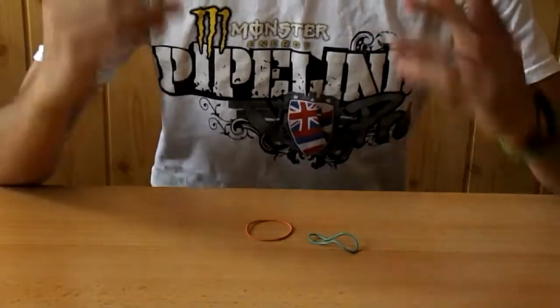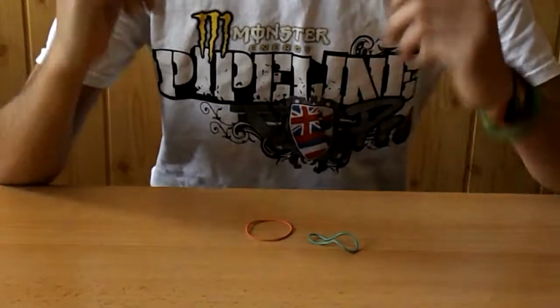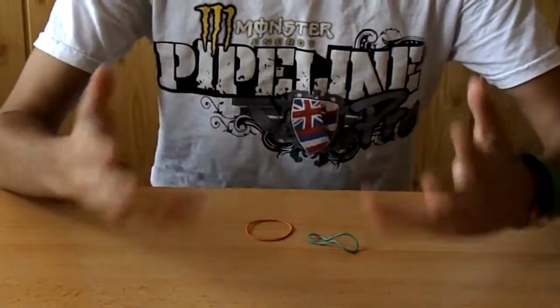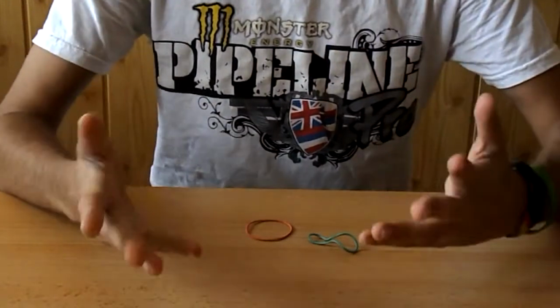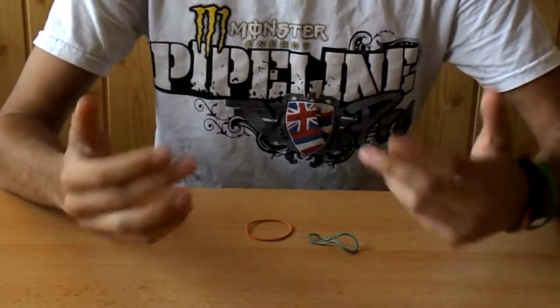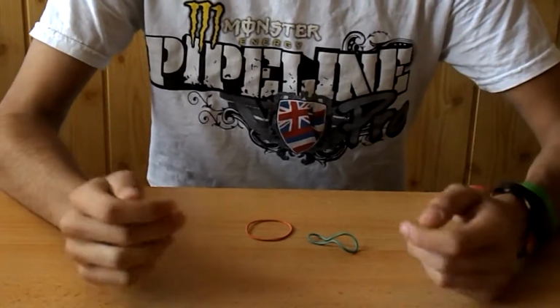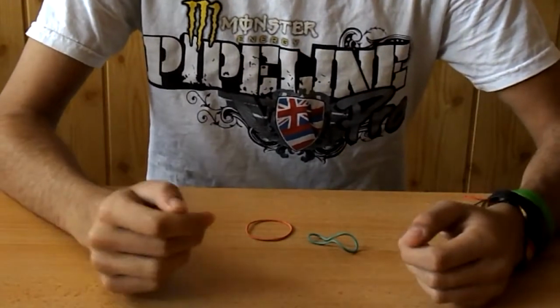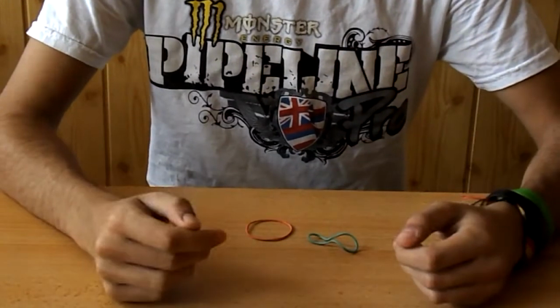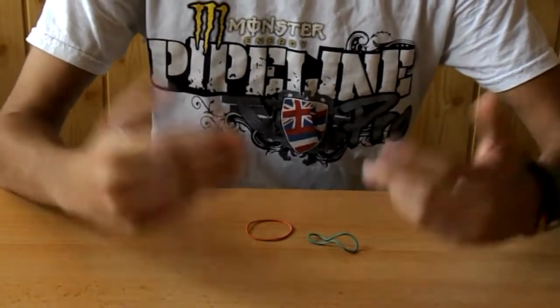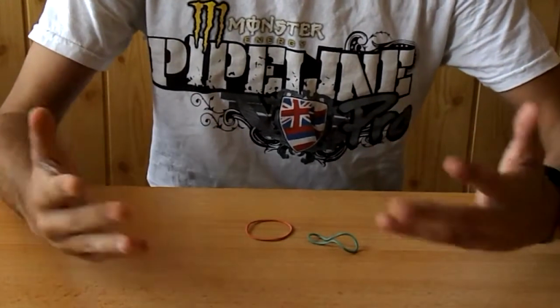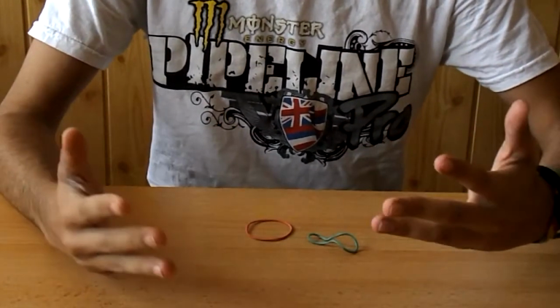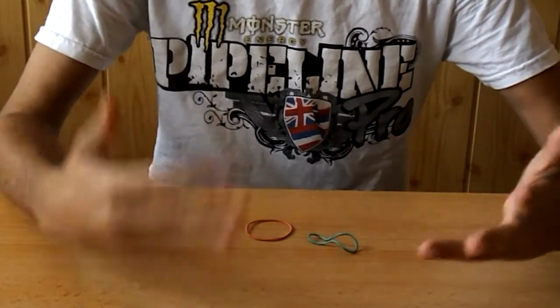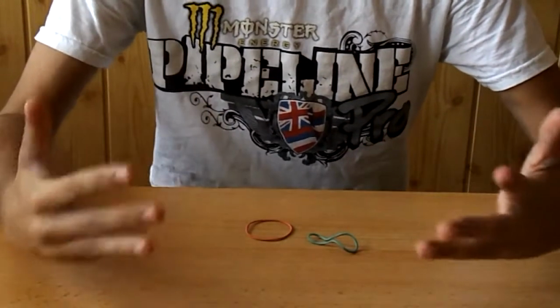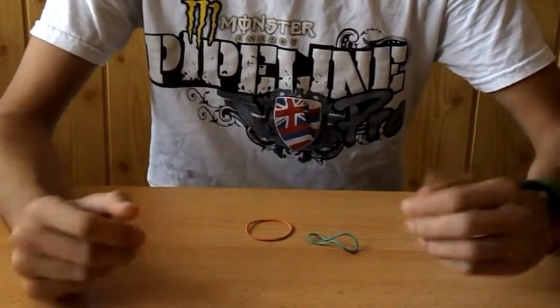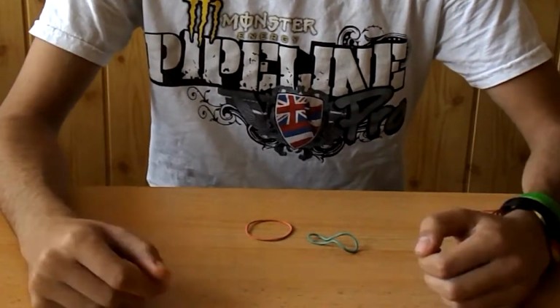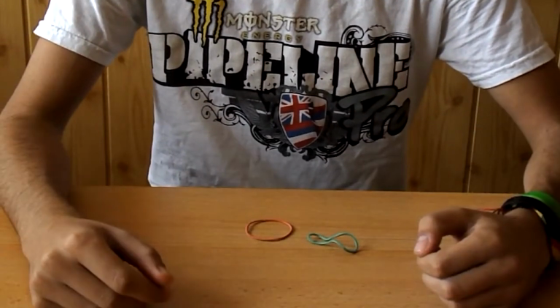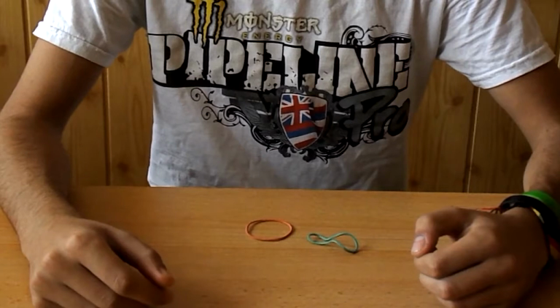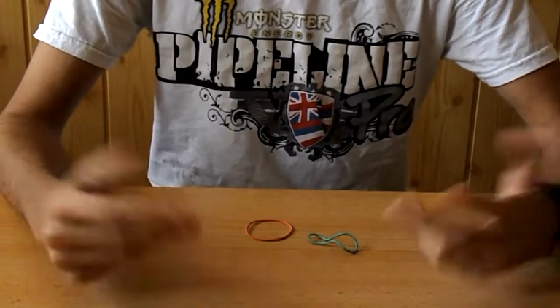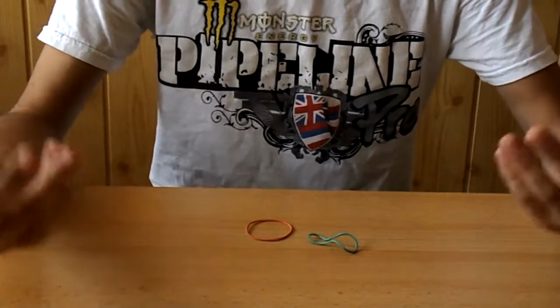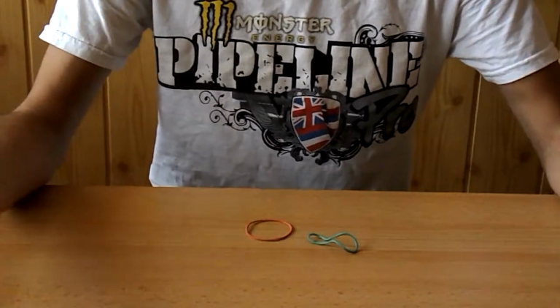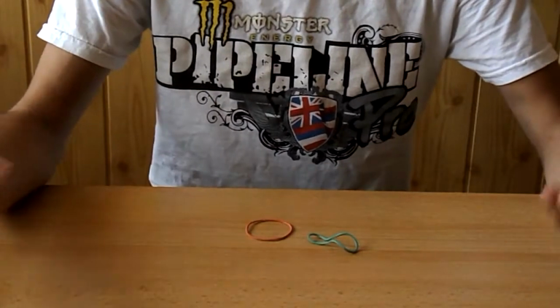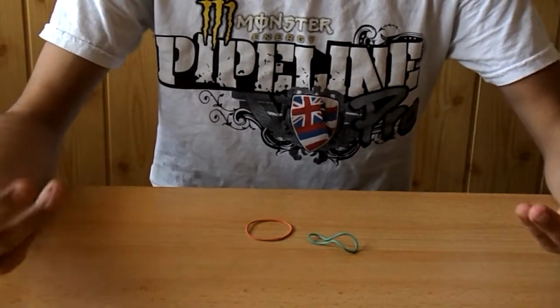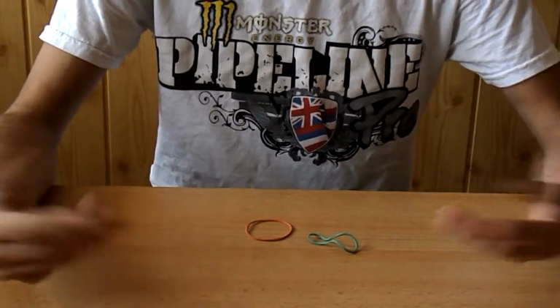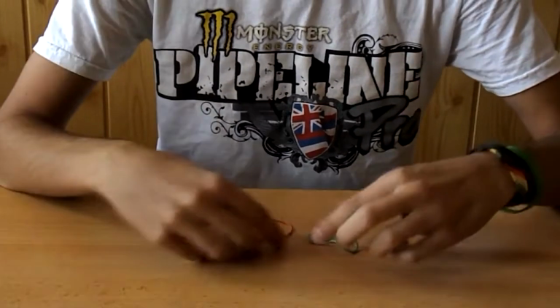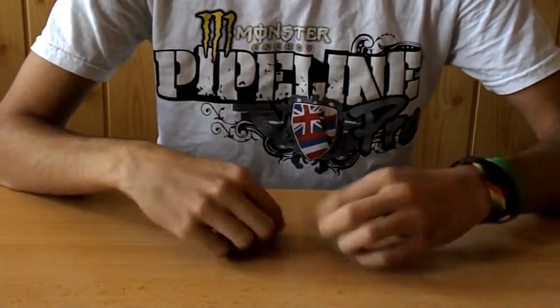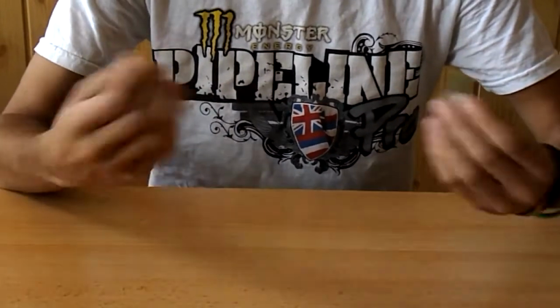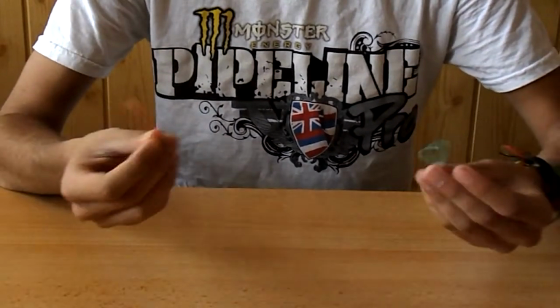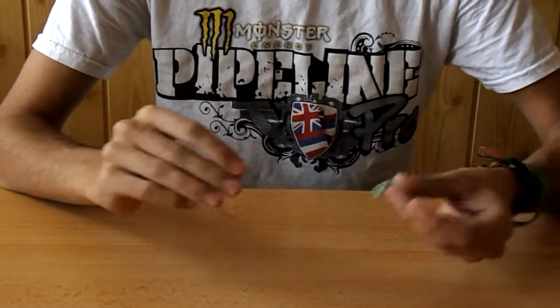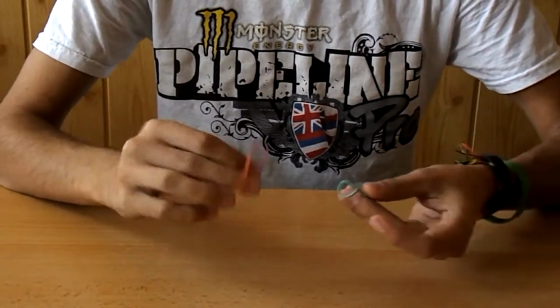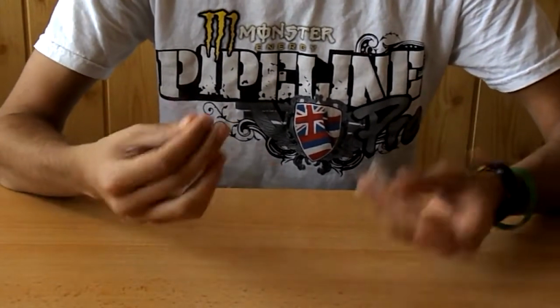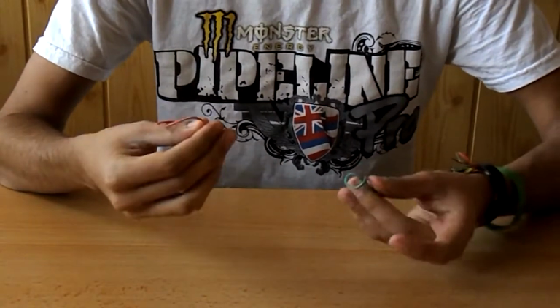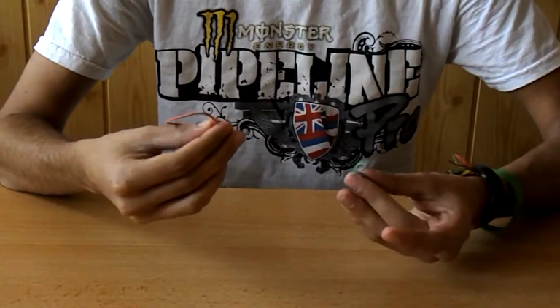How's it going guys? The Magic Mark here, and I'm back again with another Magic Quickie. And today's Magic Quickie is basically a simple rubber band trick.